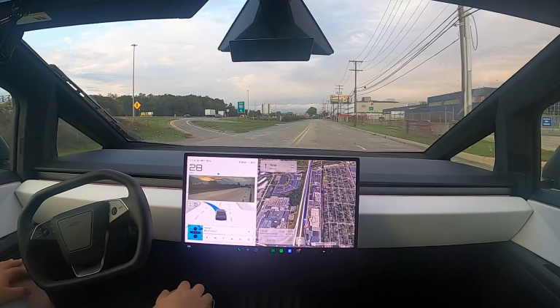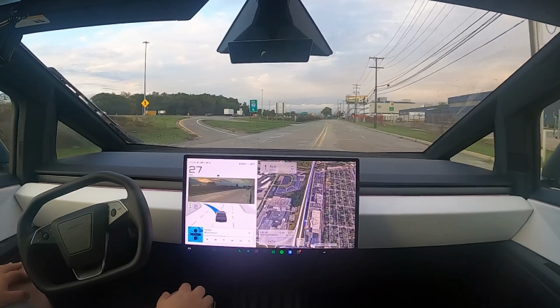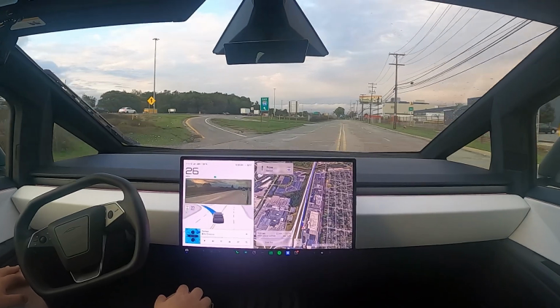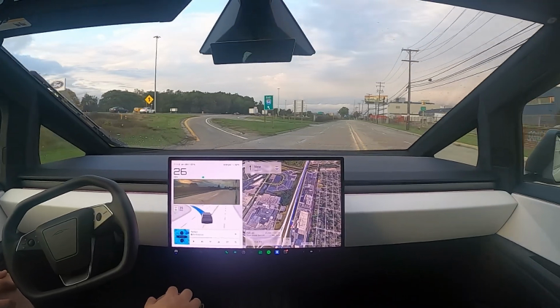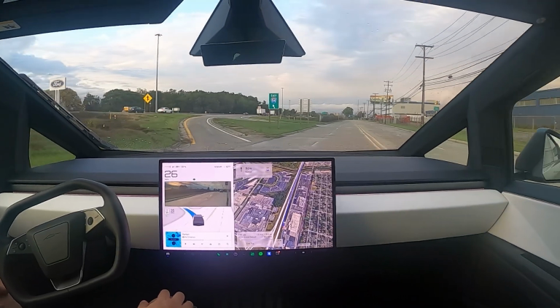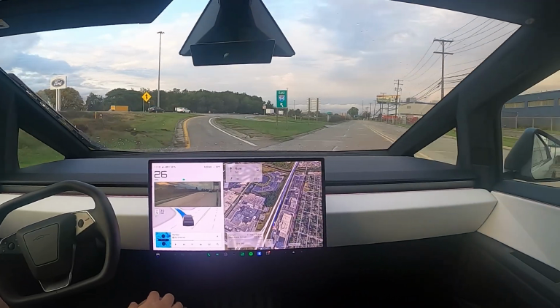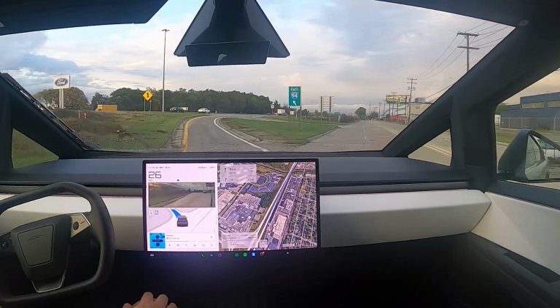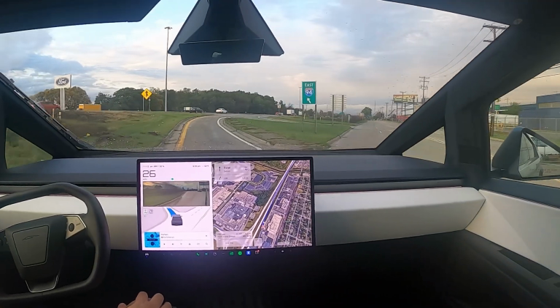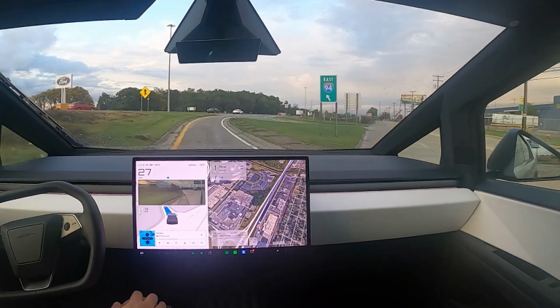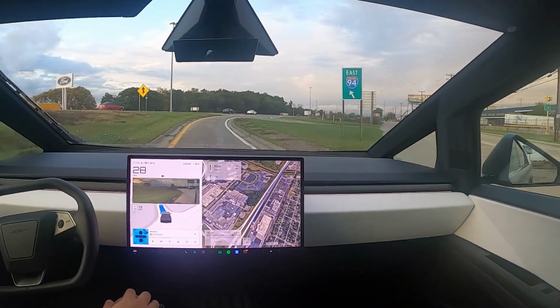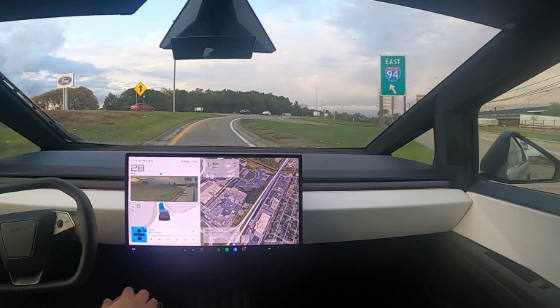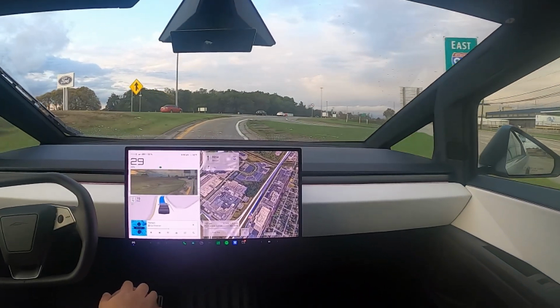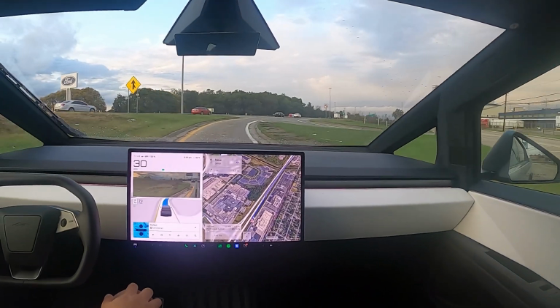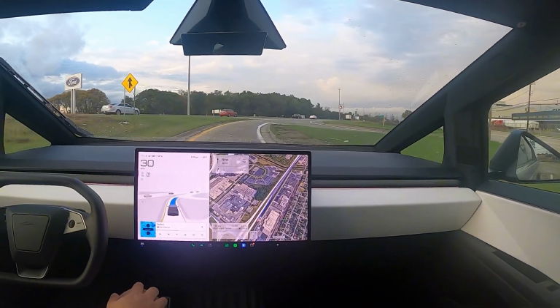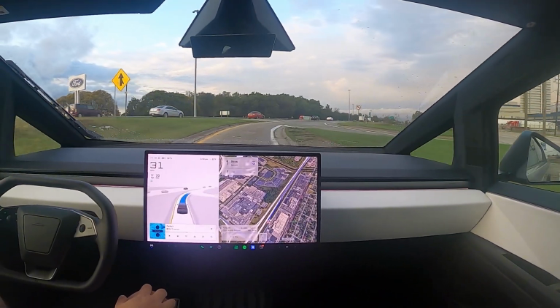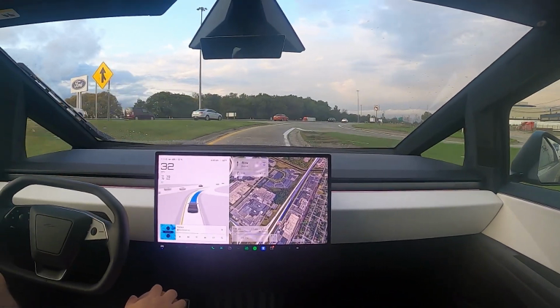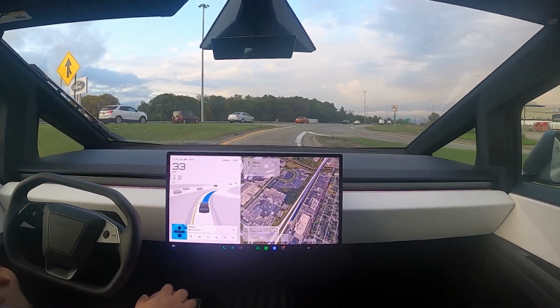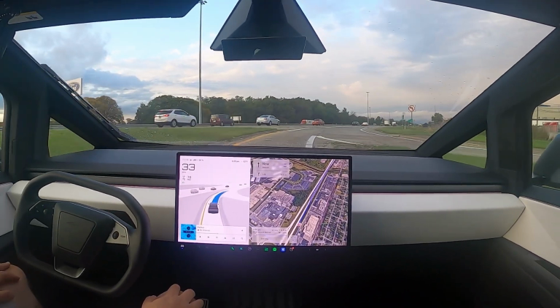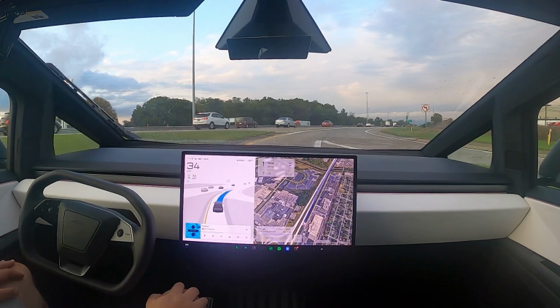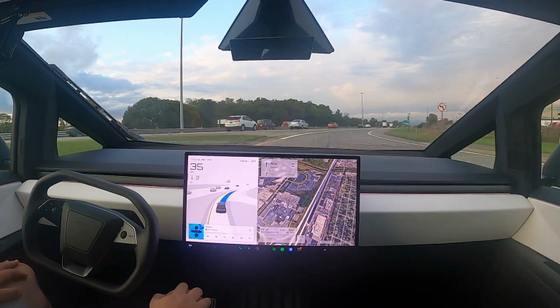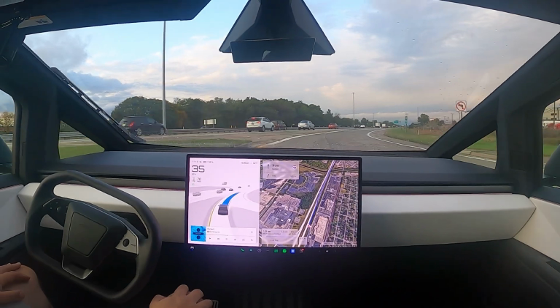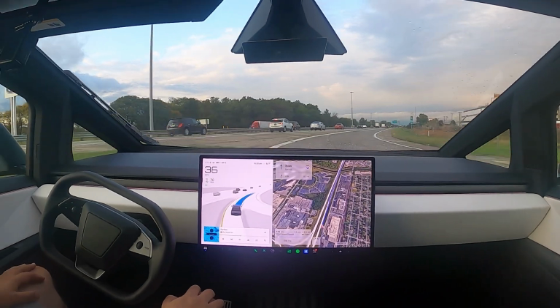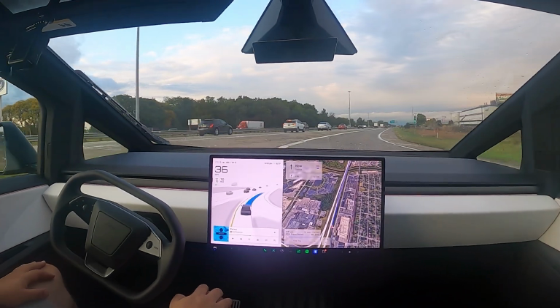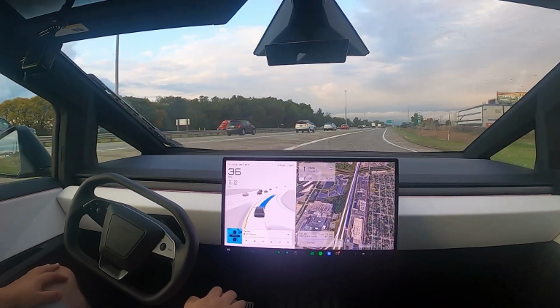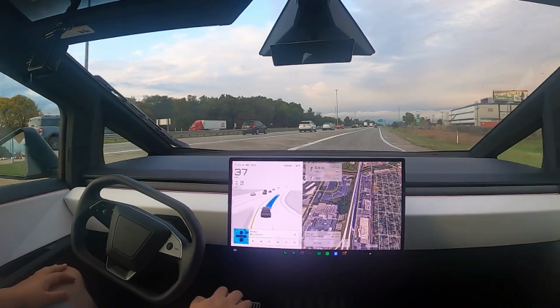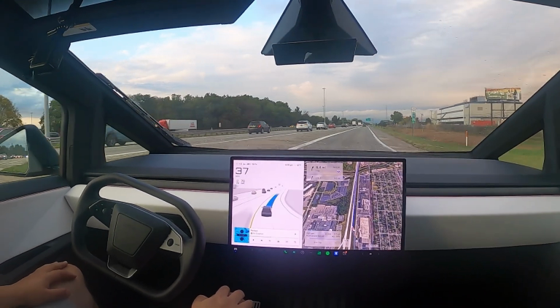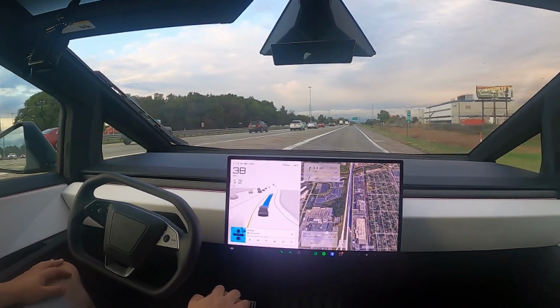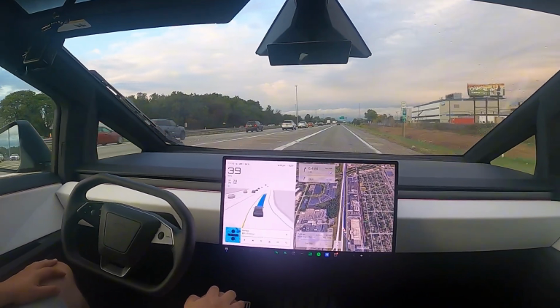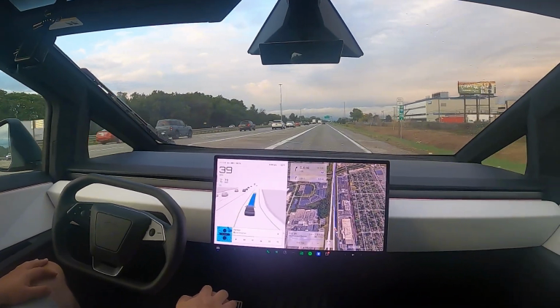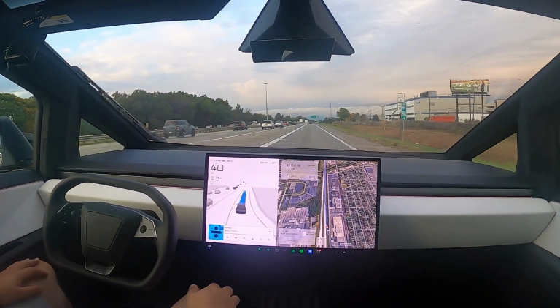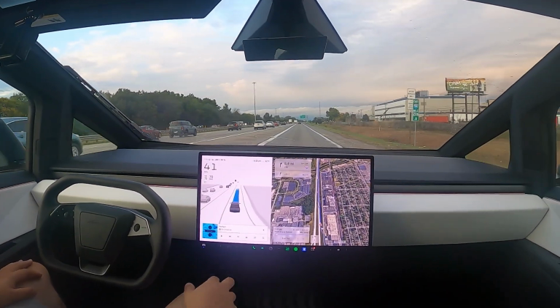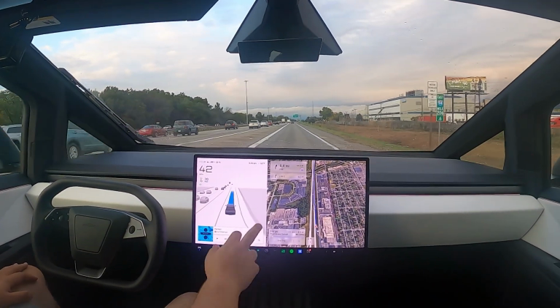Nicely done. Wow. Okay. So now this is my first drive ever, guys — AI on the highway. Let's see how it does.